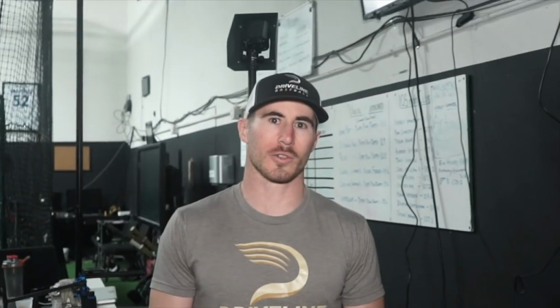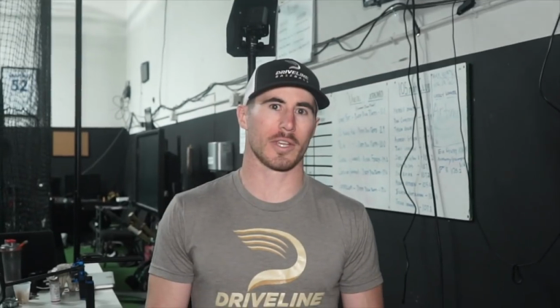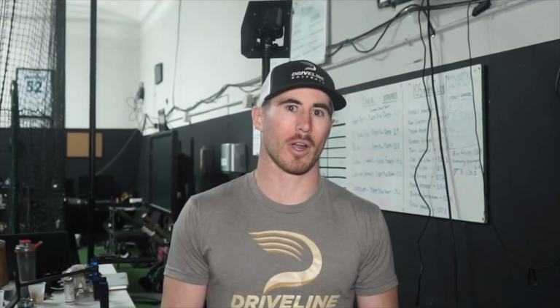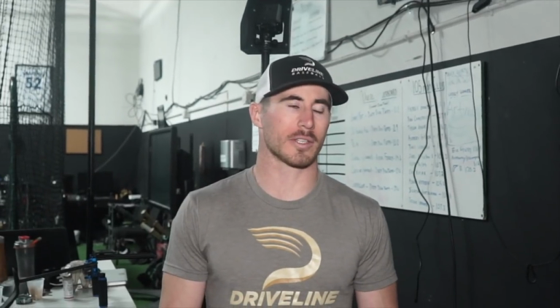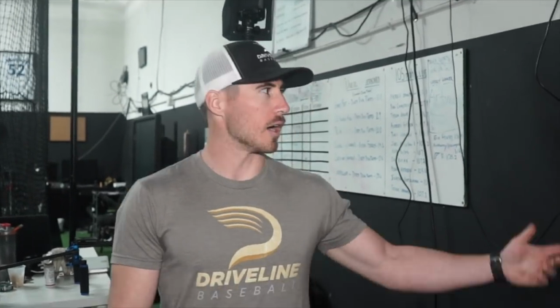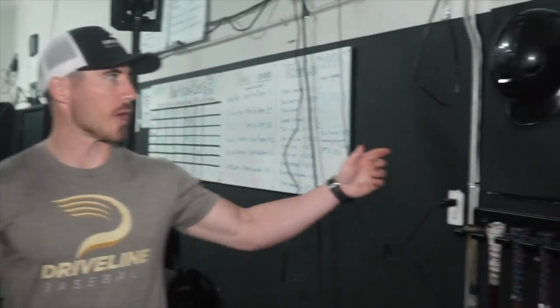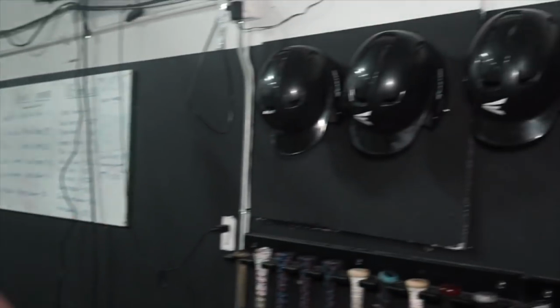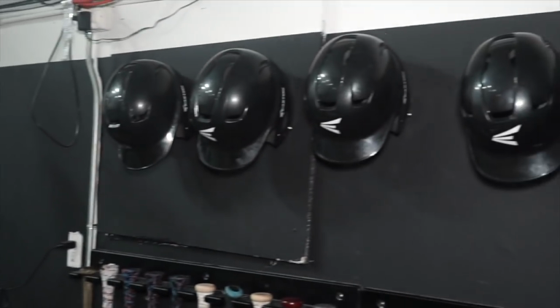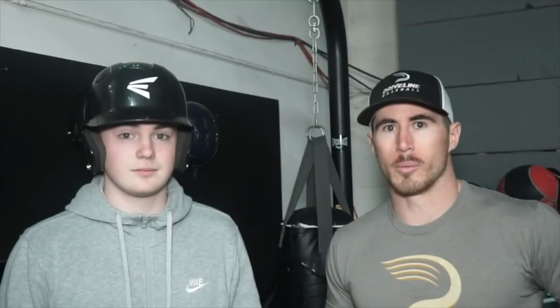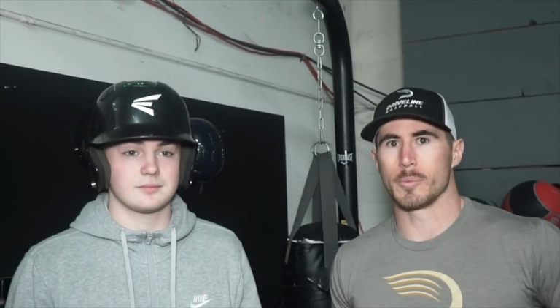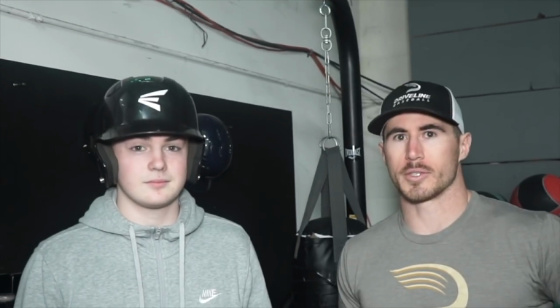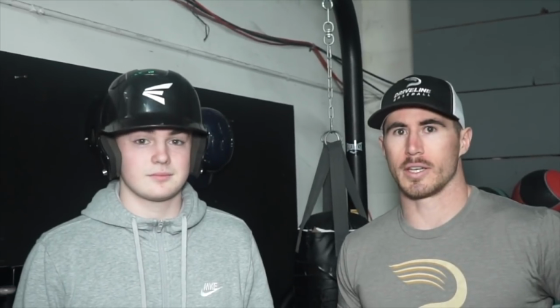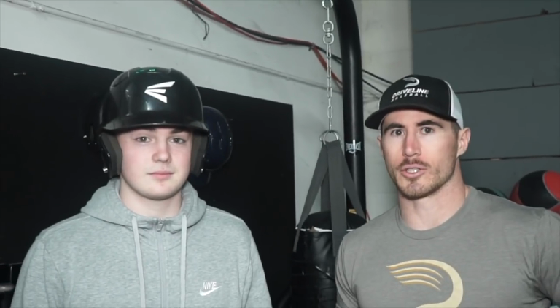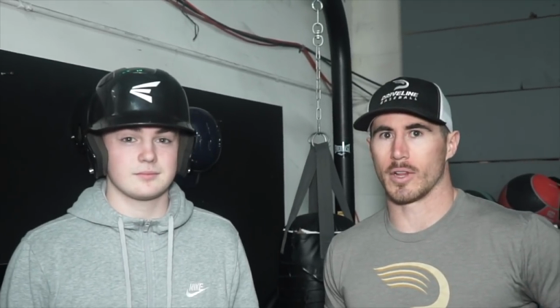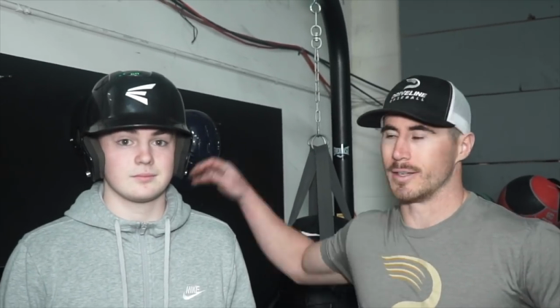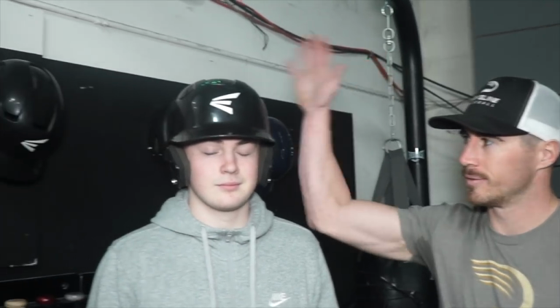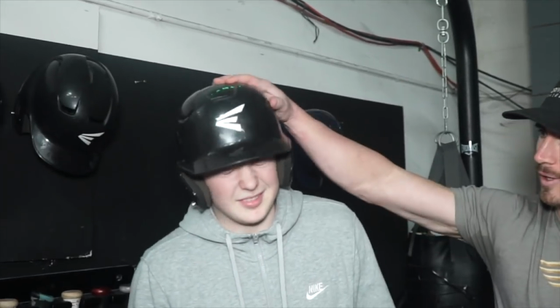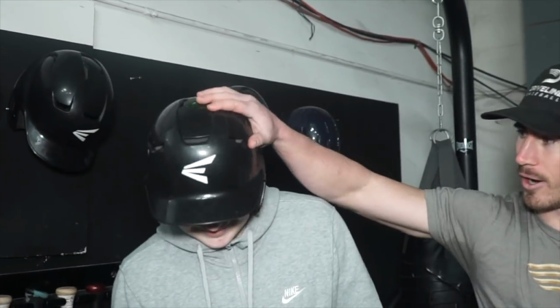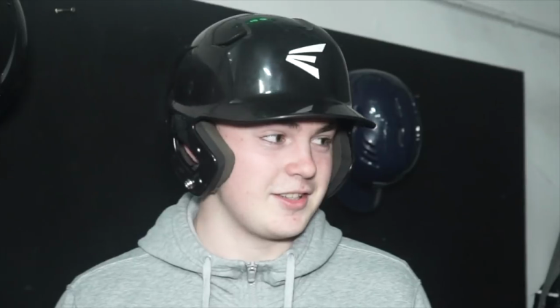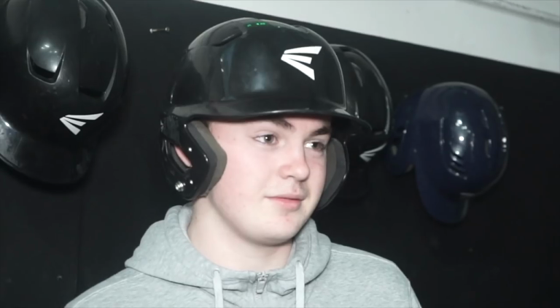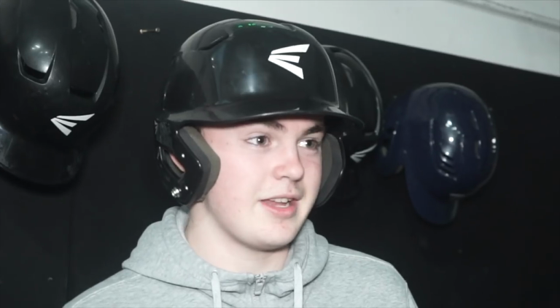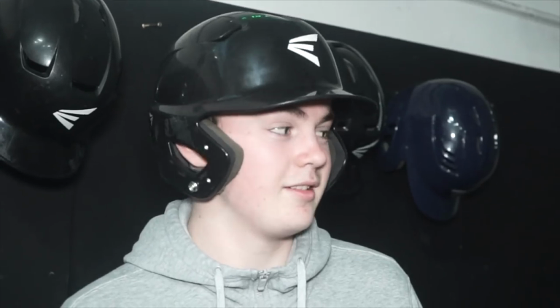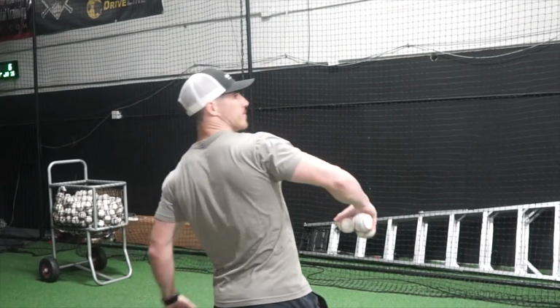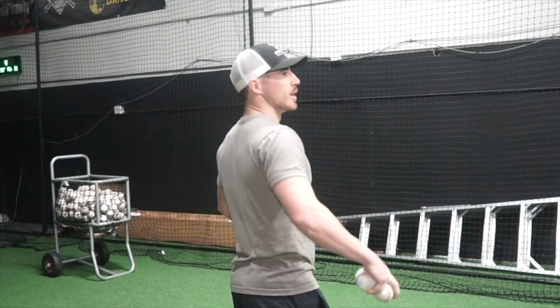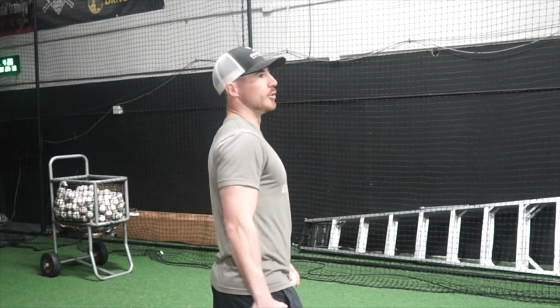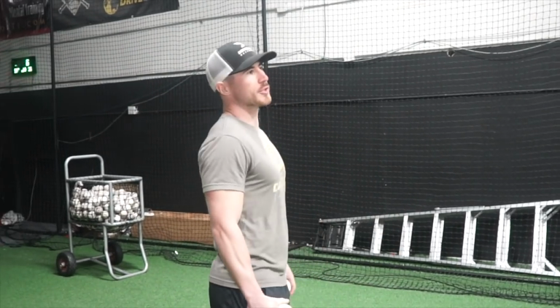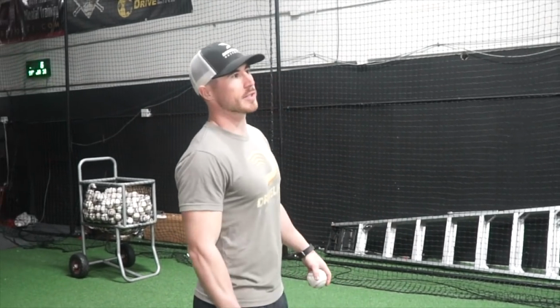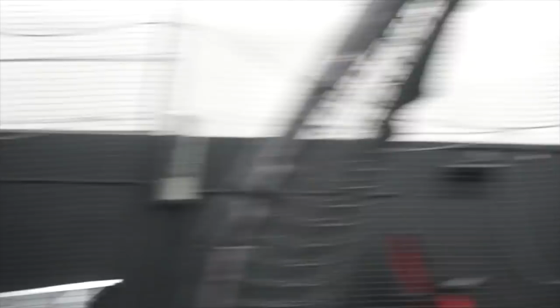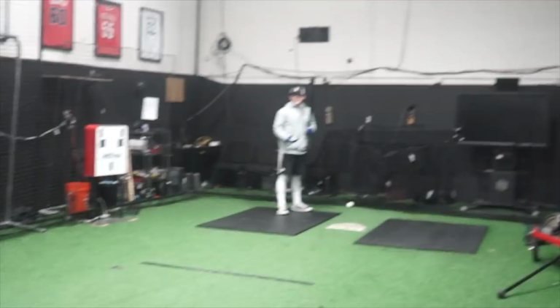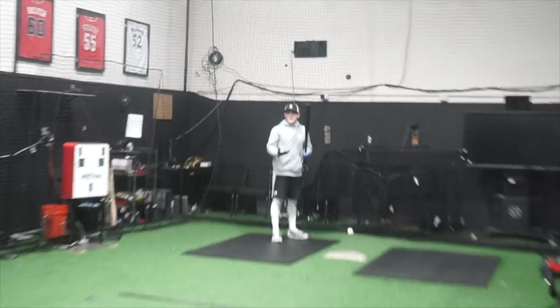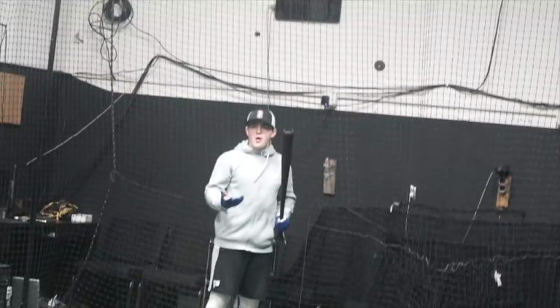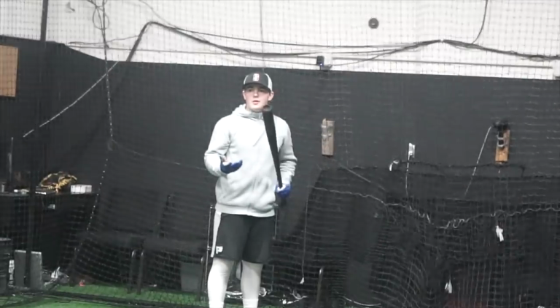So this is where we keep our helmets hung up right here on the wall. Helmets keep us protected here at Driveline. Did that hurt? Yeah. Dude, are you serious? Put a helmet on!